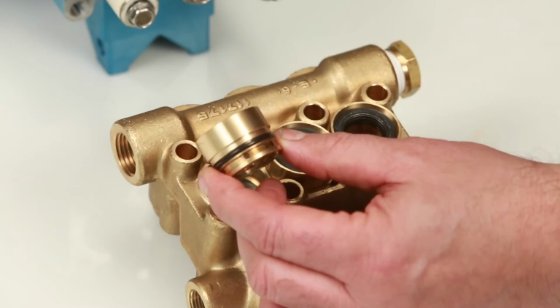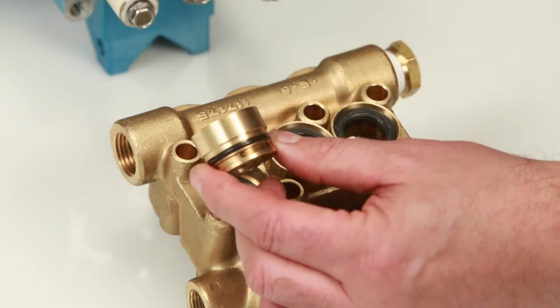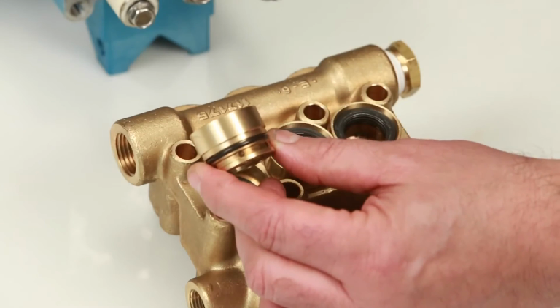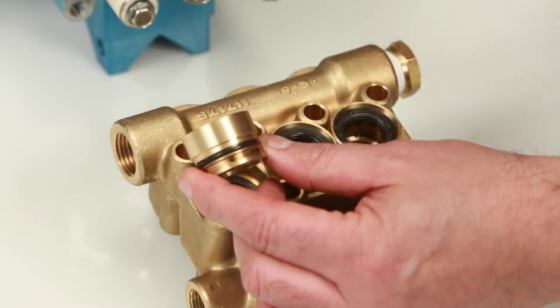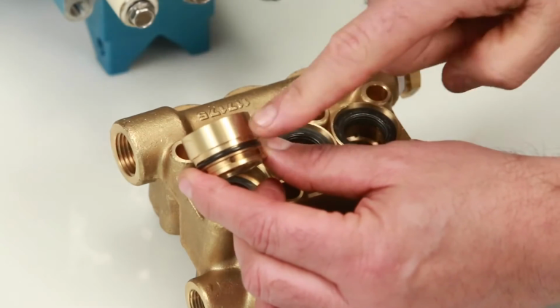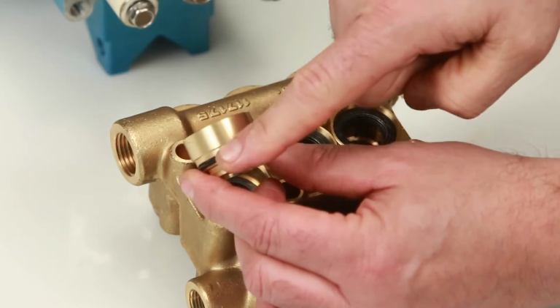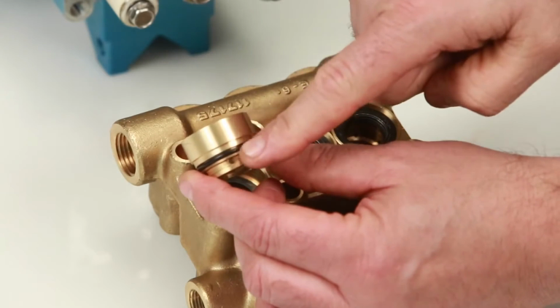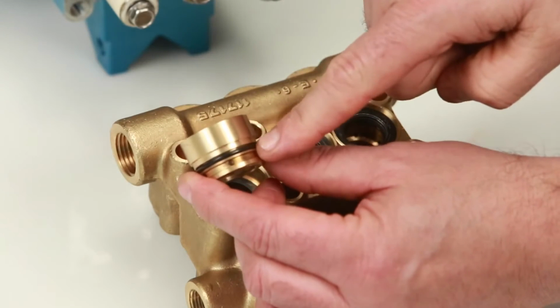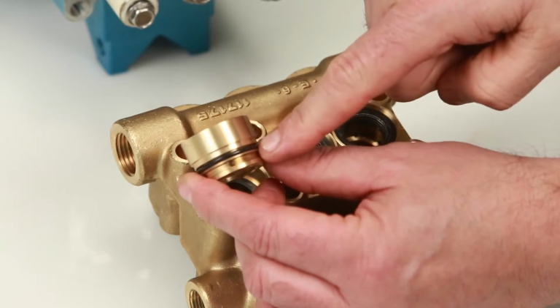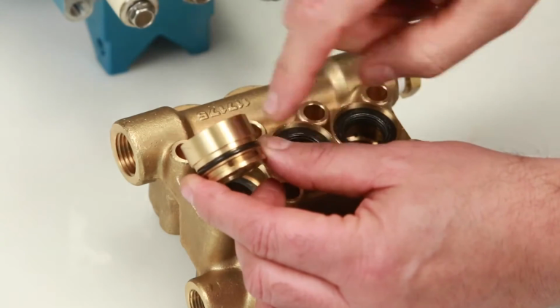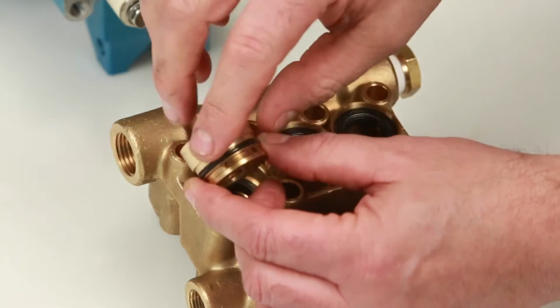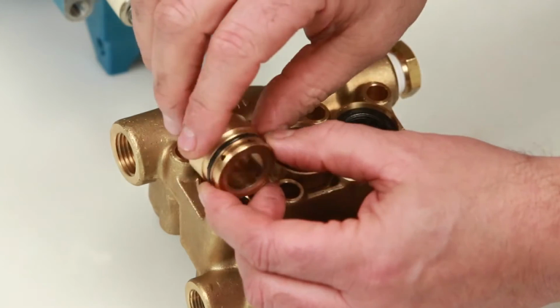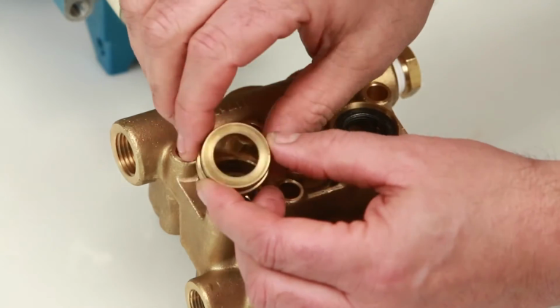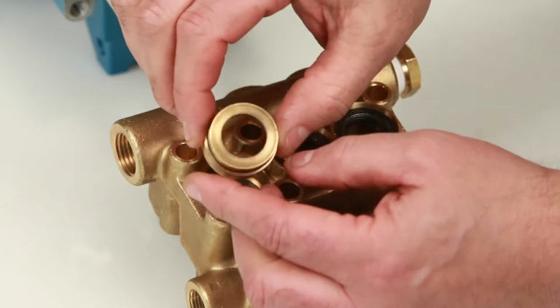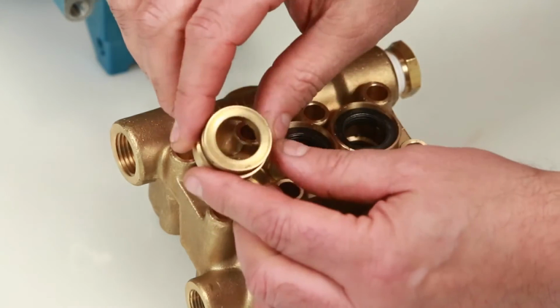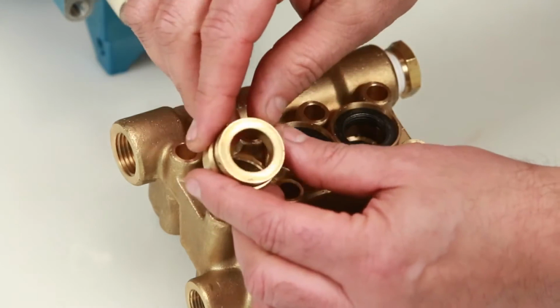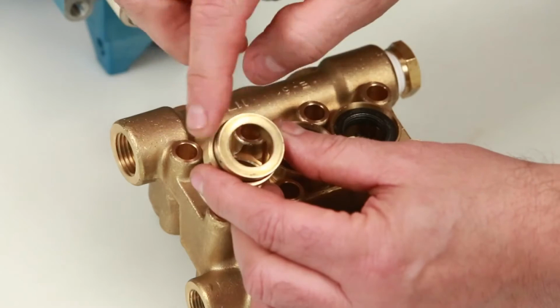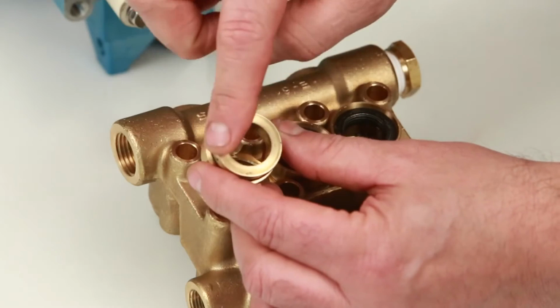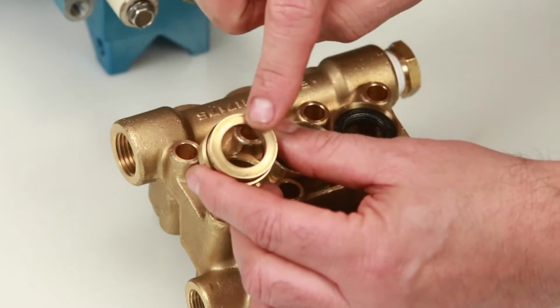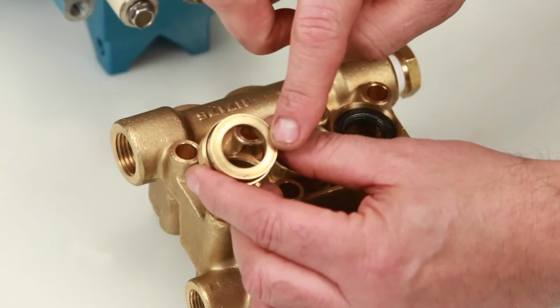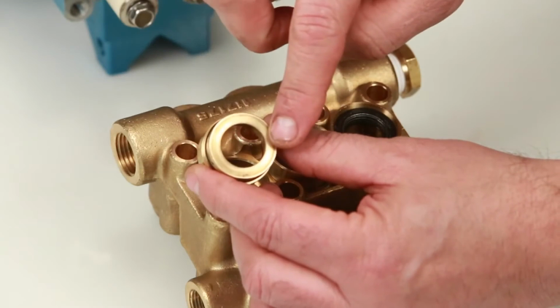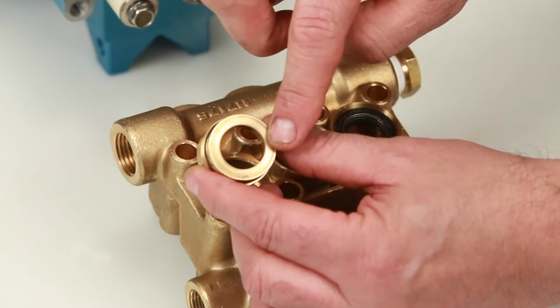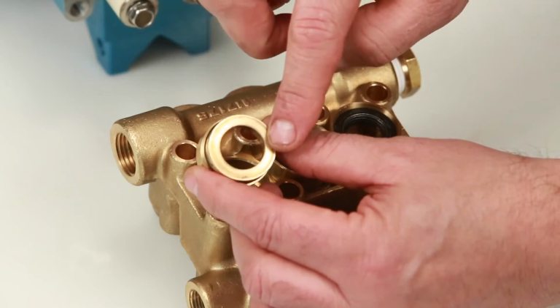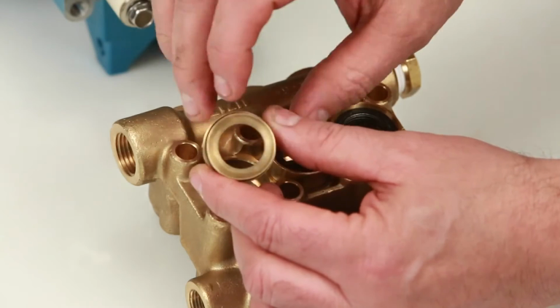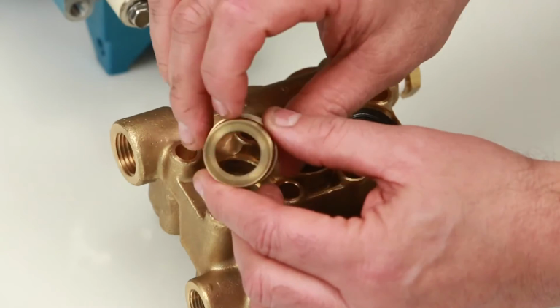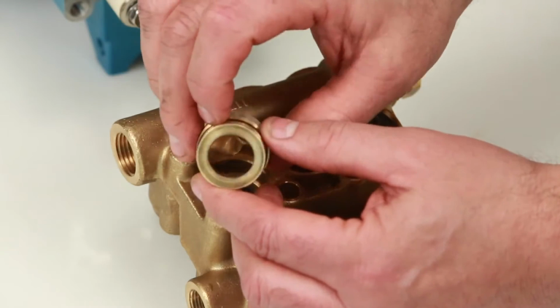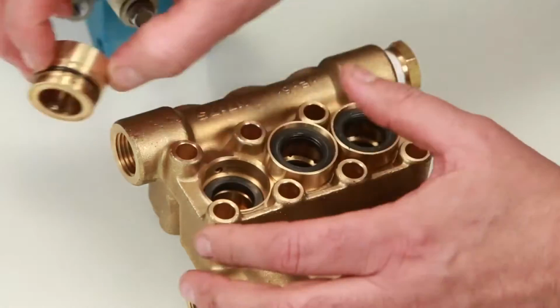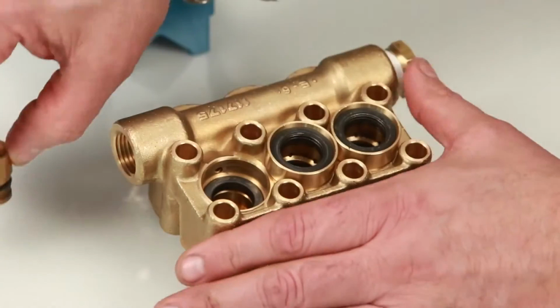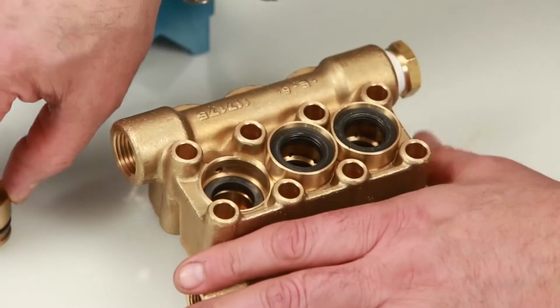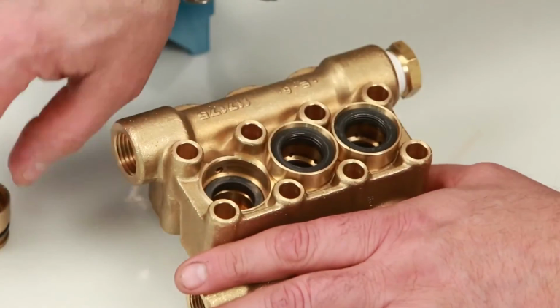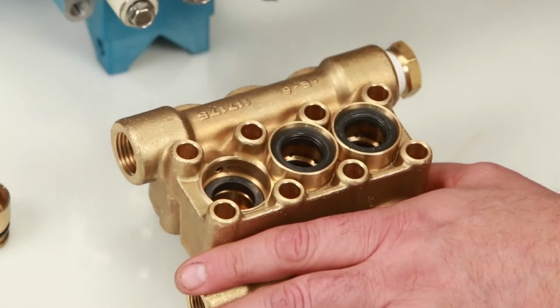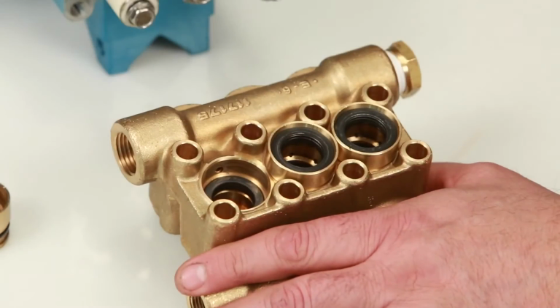Inspect the seal case O-rings for cuts, nicks, or damage, and also the high pressure surface of the seal case for scoring or damage.